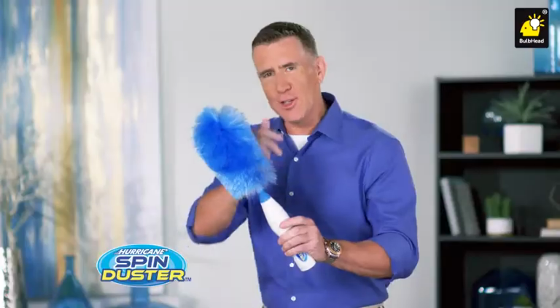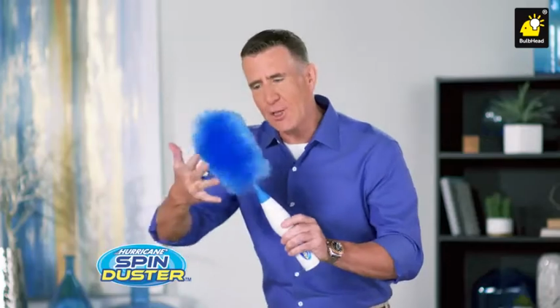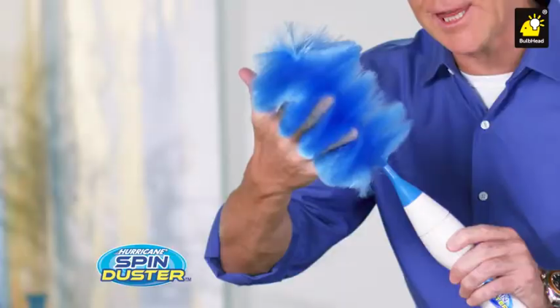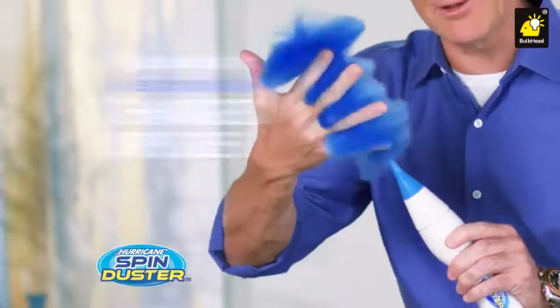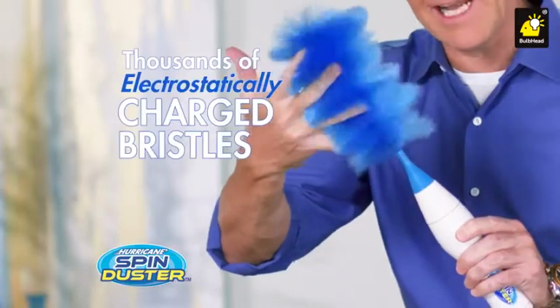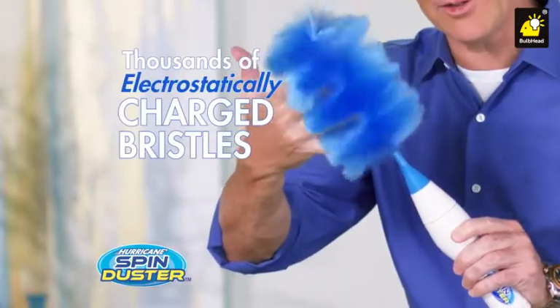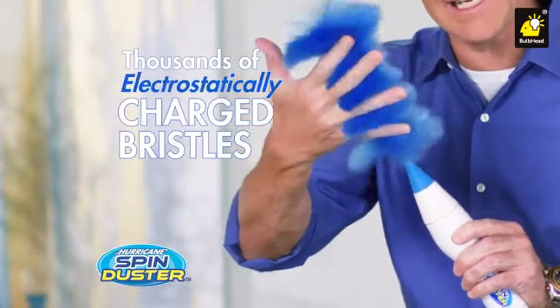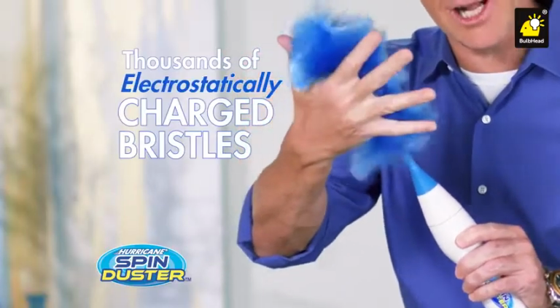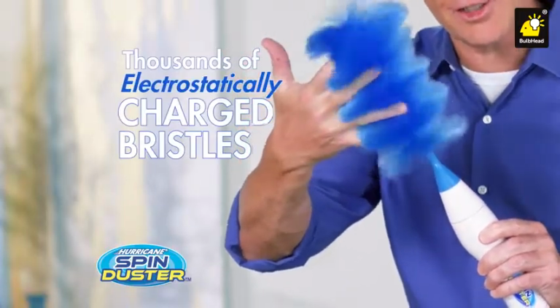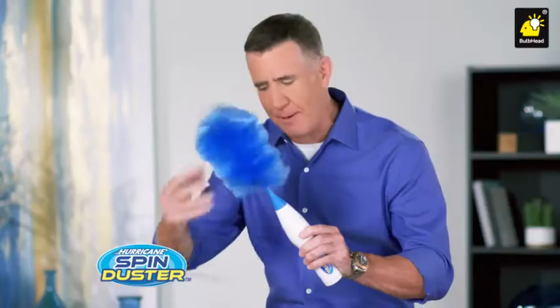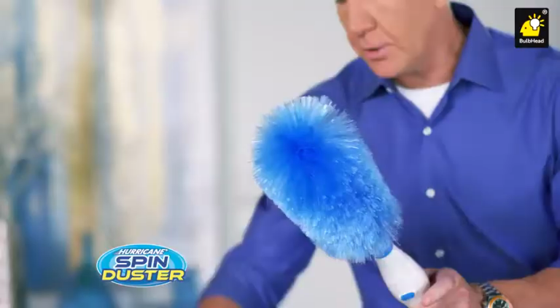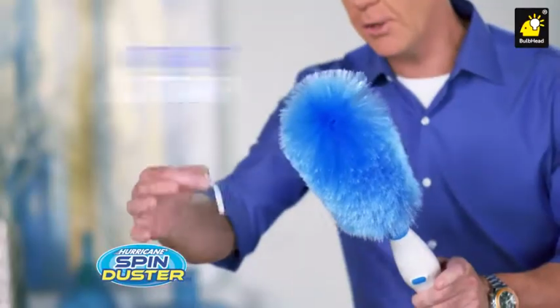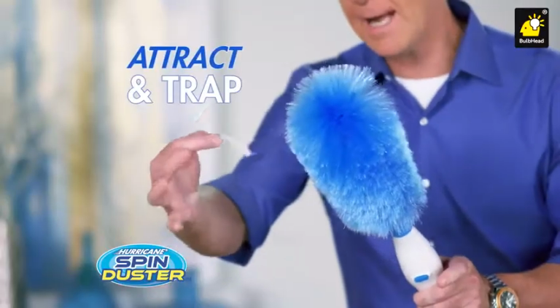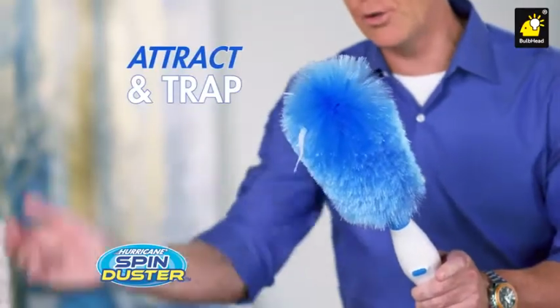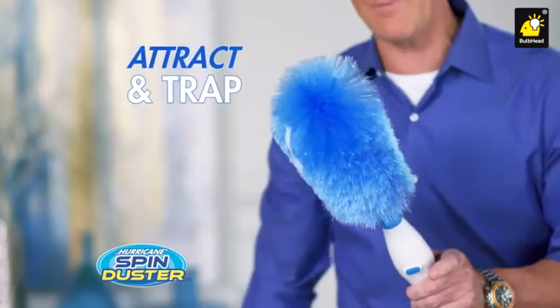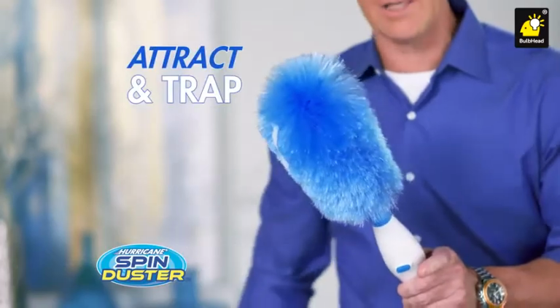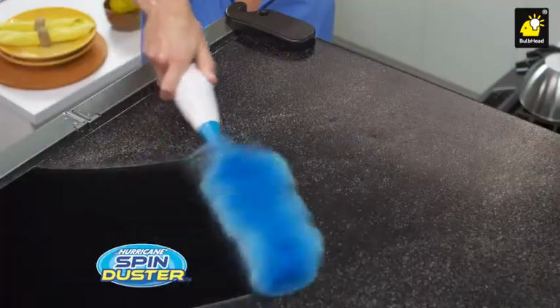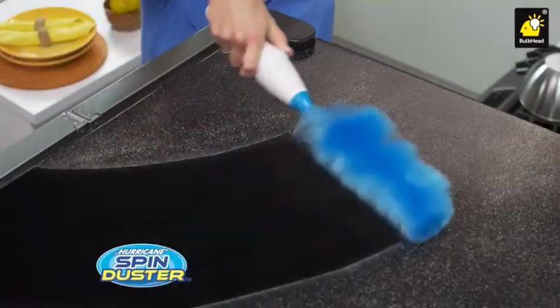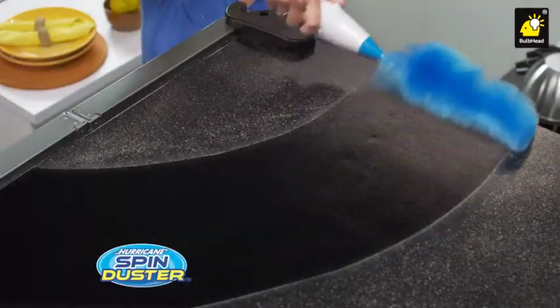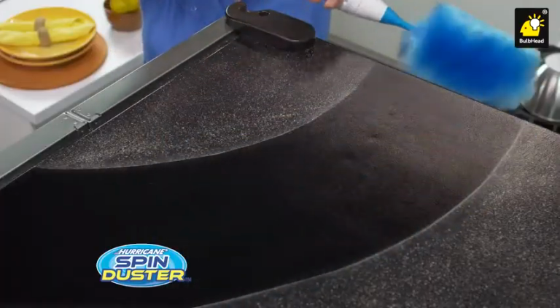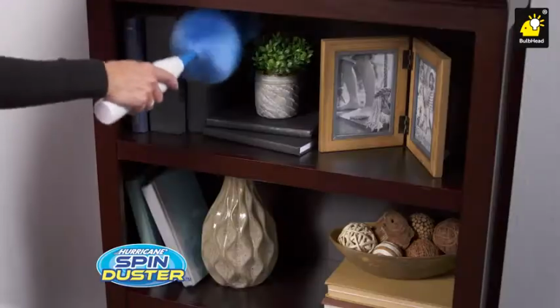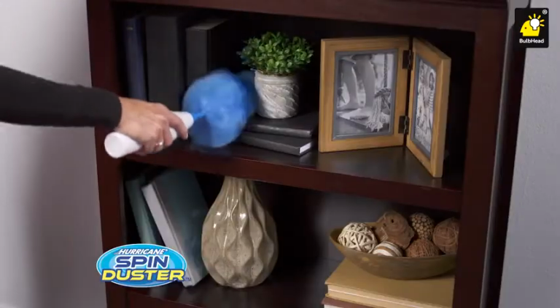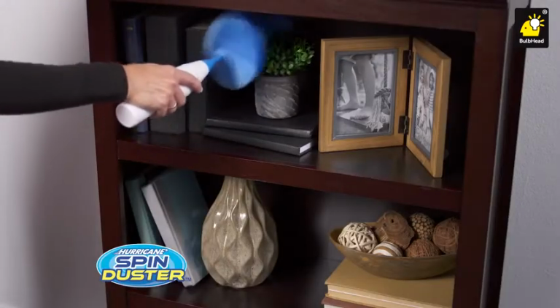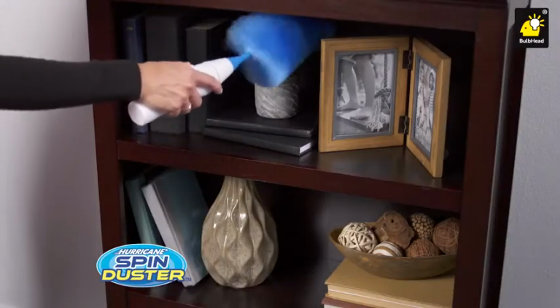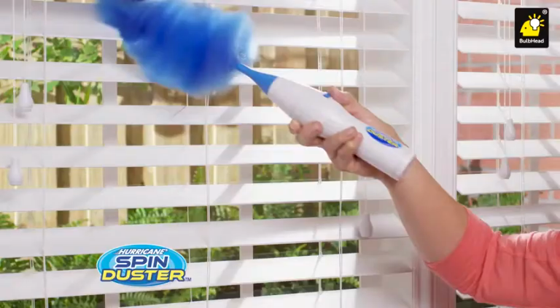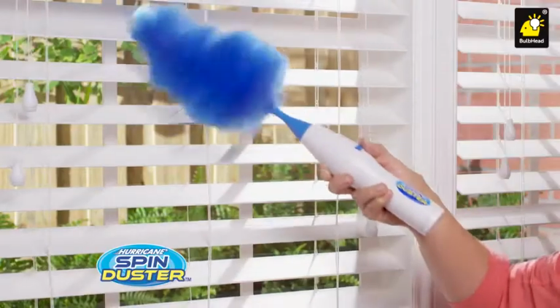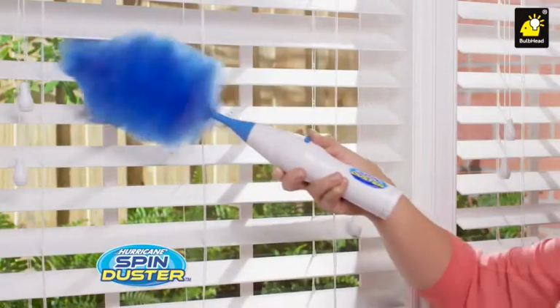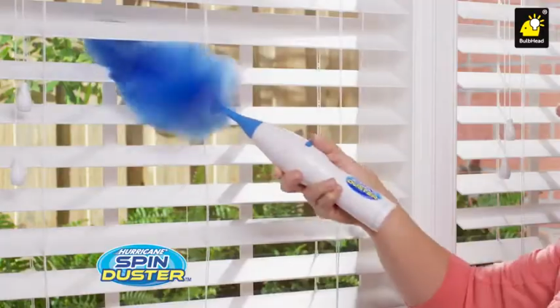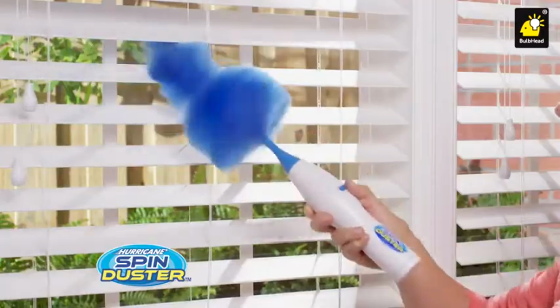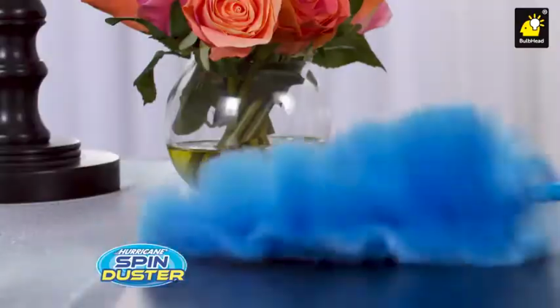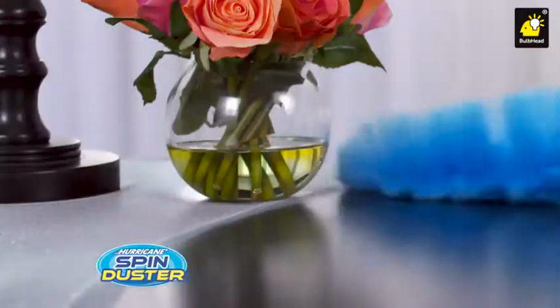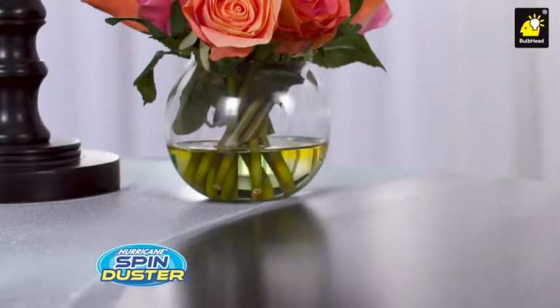The secret is the thousands of electrostatically charged dust-grabbing bristles that attract and trap the dust, spinning surfaces clean. For impossible places like bookshelves and blinds, there's nothing better than the Hurricane Spin Duster.